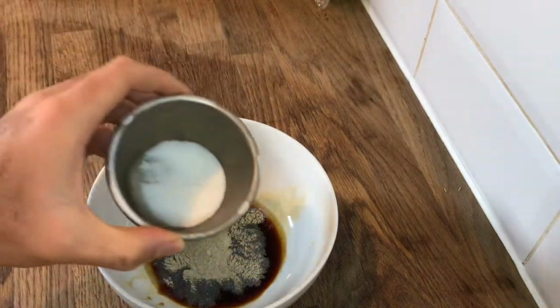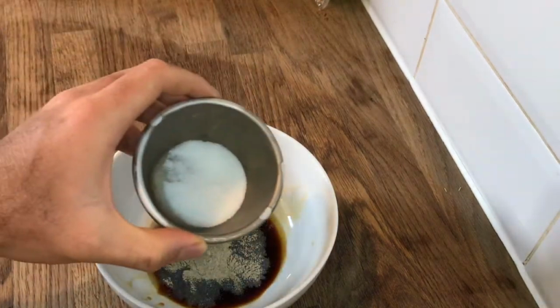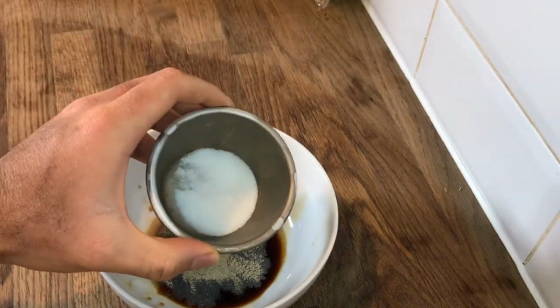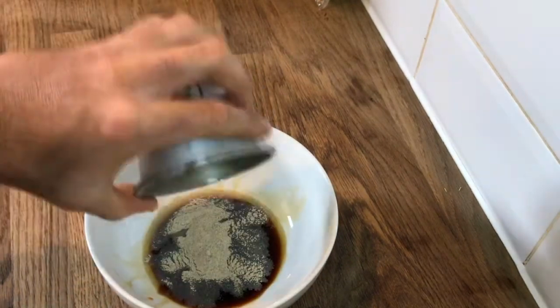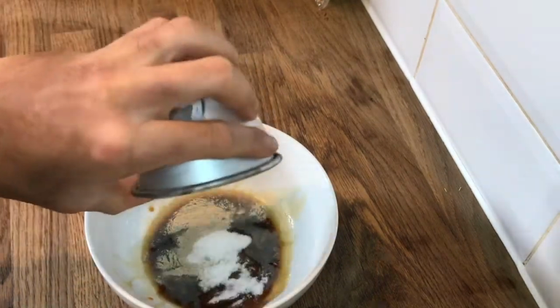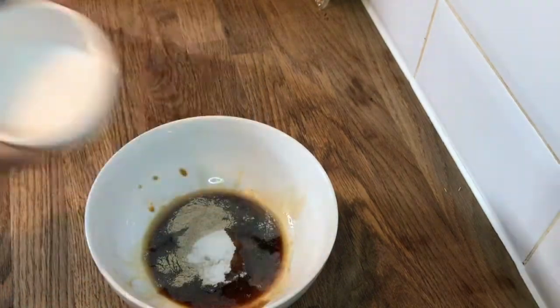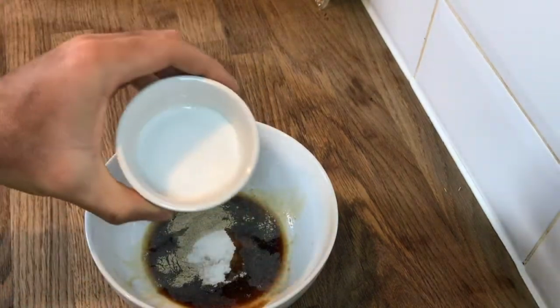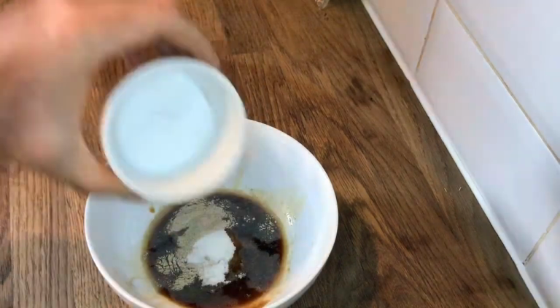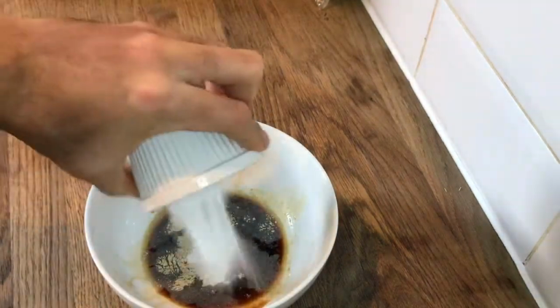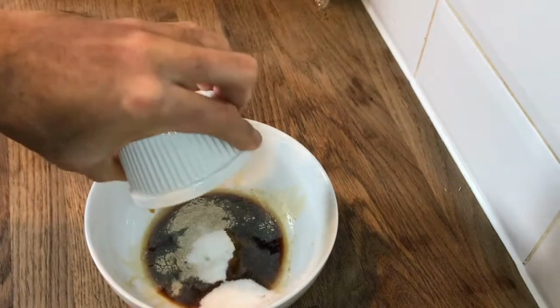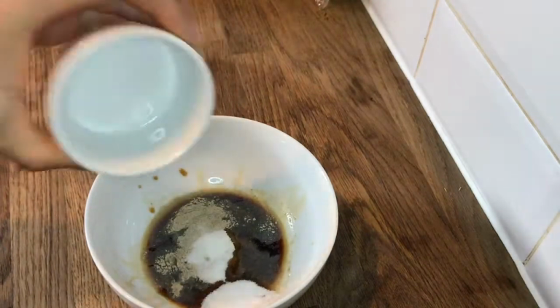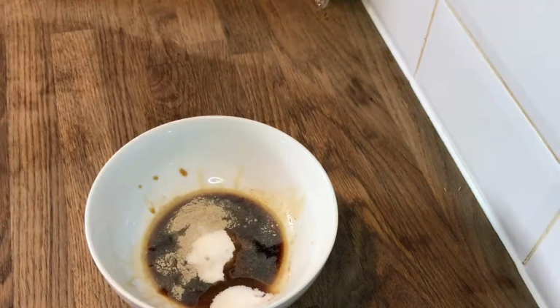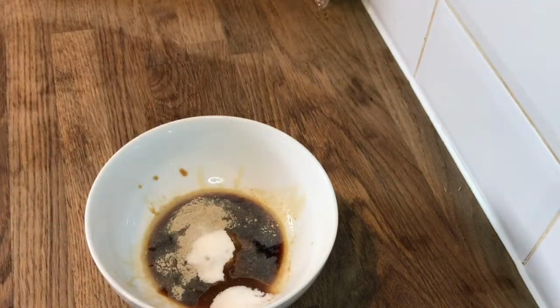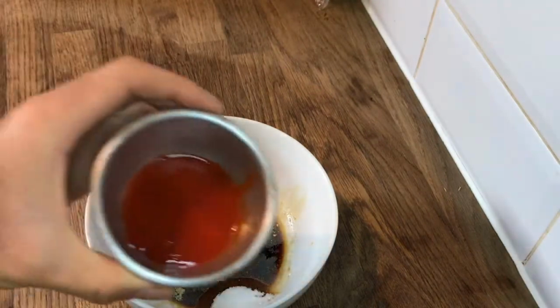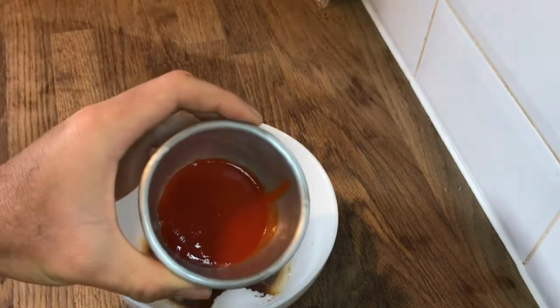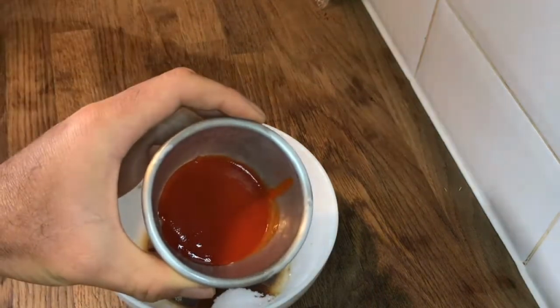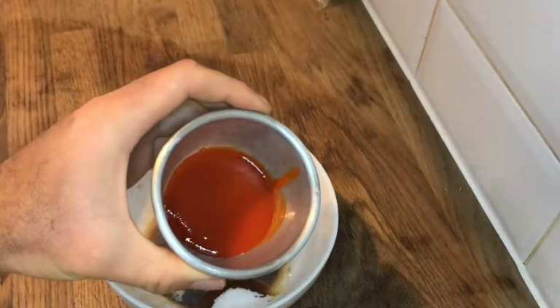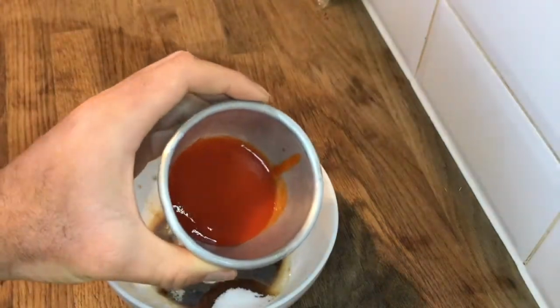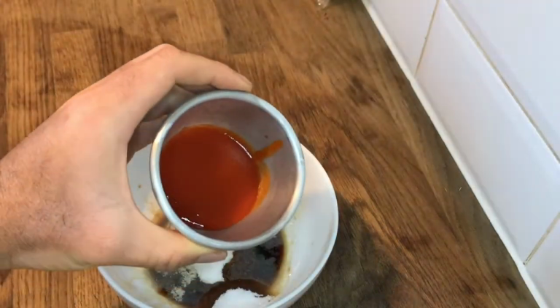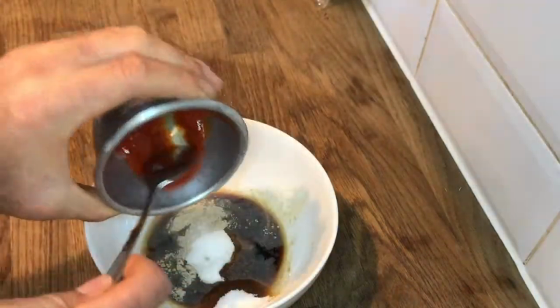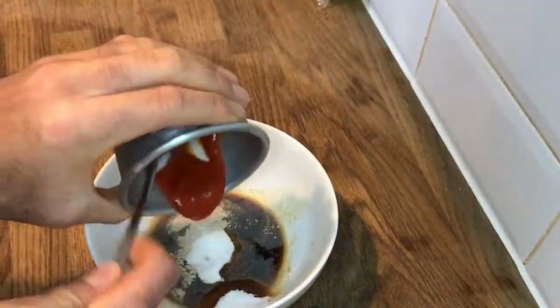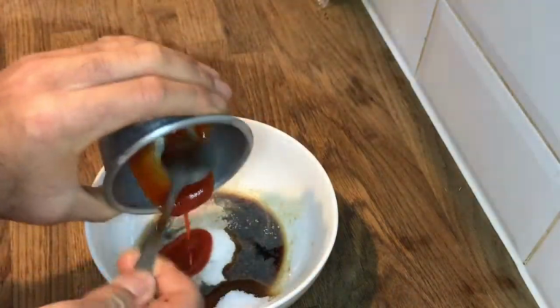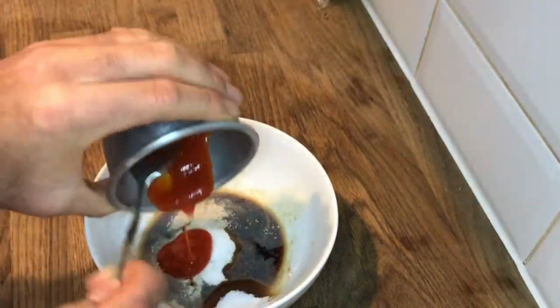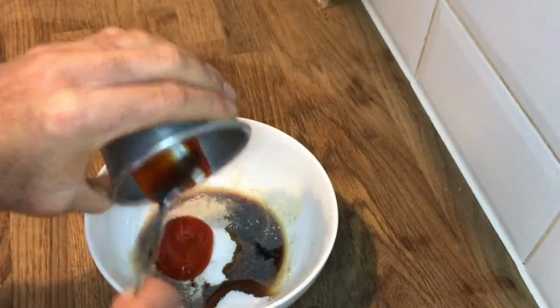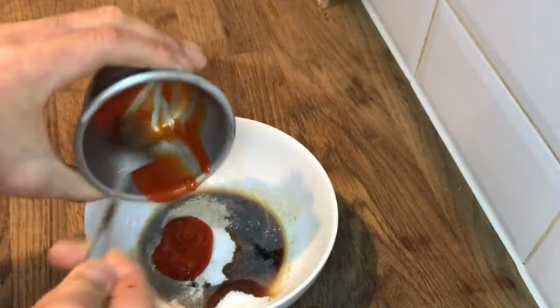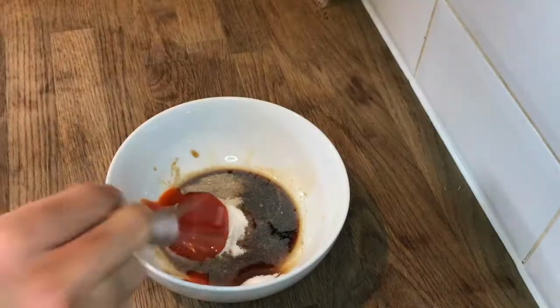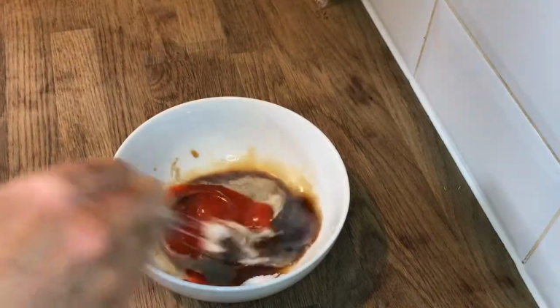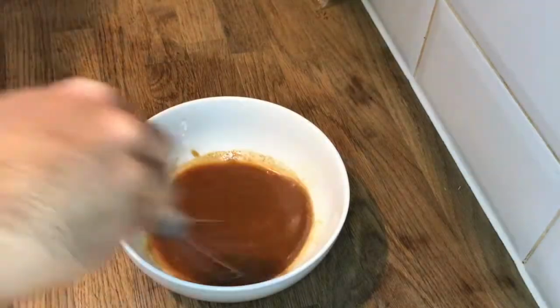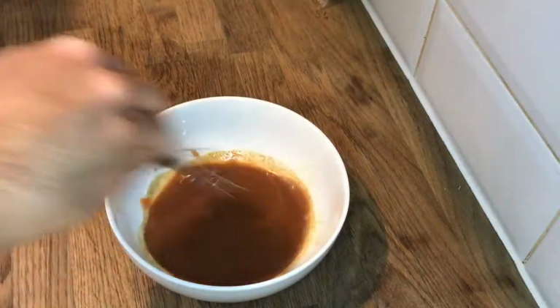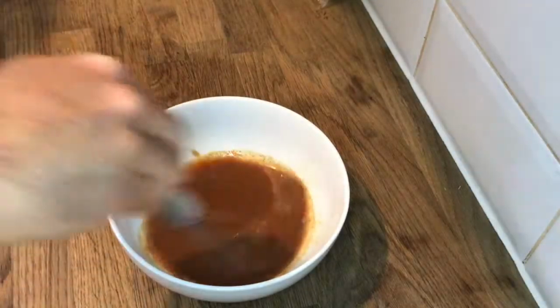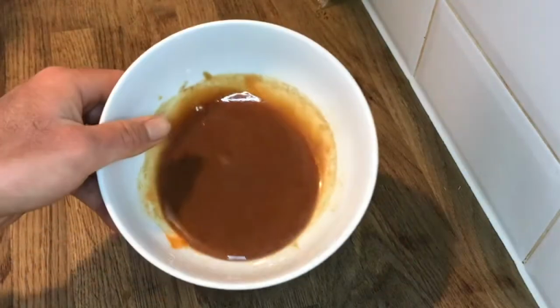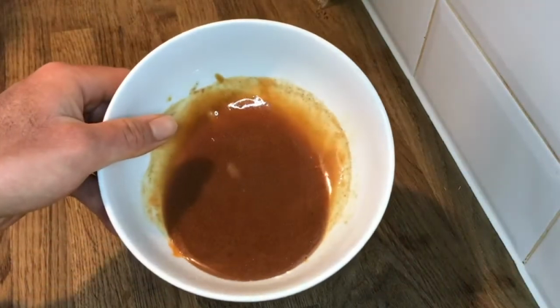Then add one teaspoon of sugar, one teaspoon of MSG or salt, and optionally one teaspoon of sriracha. Mix it all together and set aside for later.